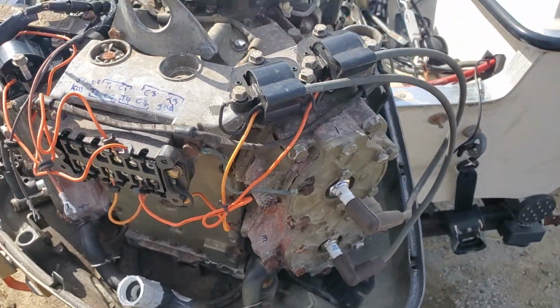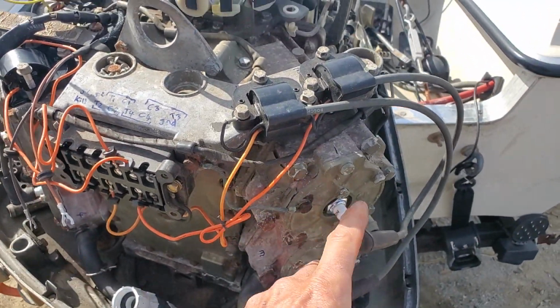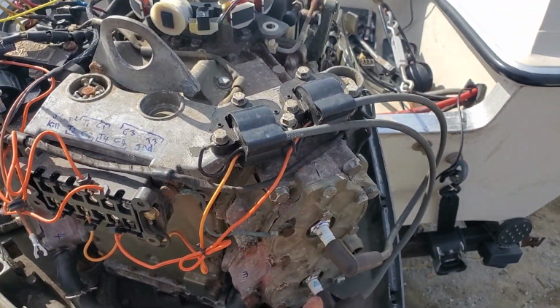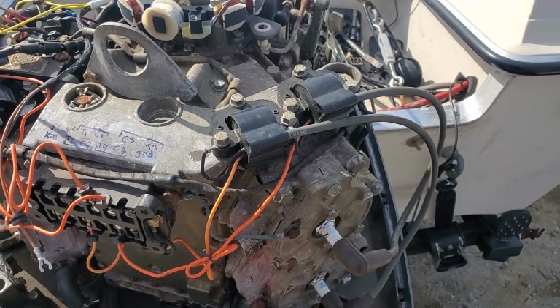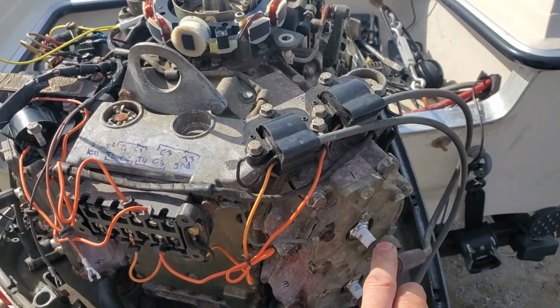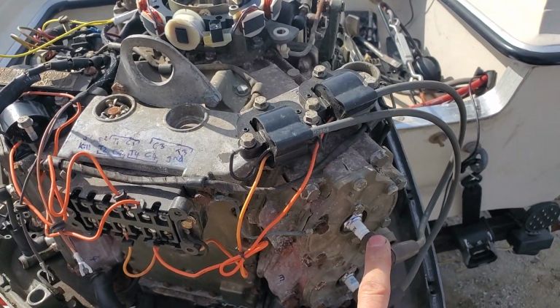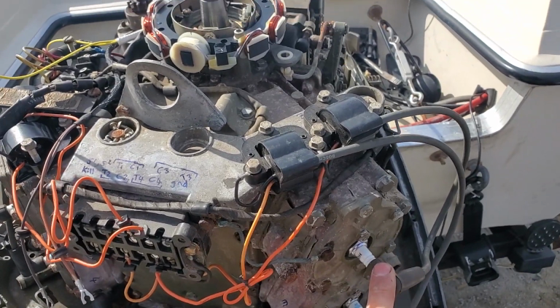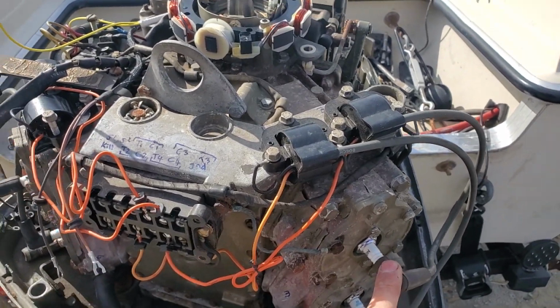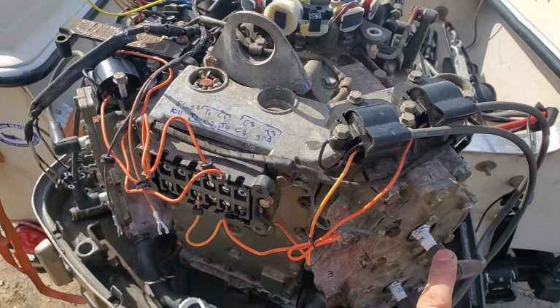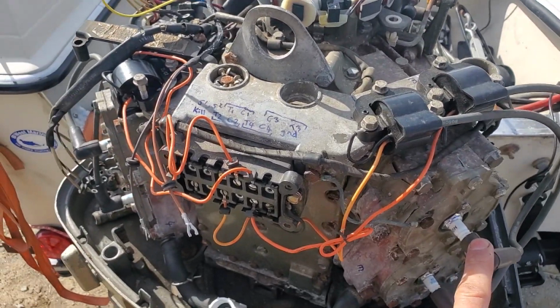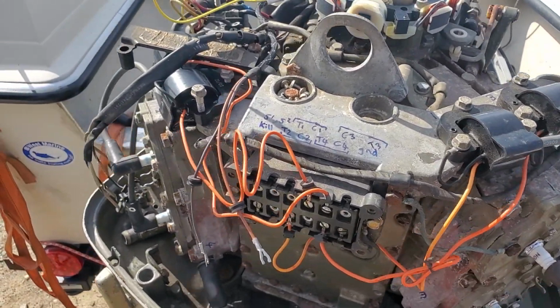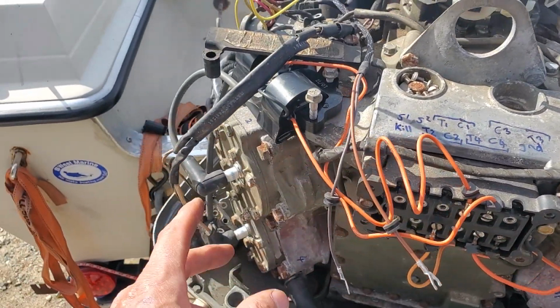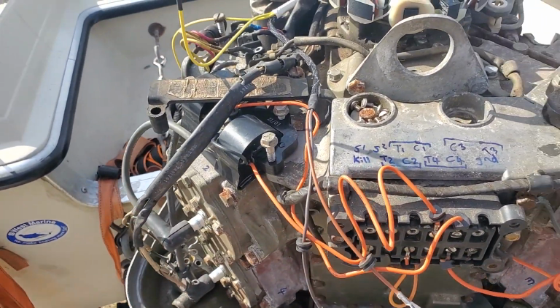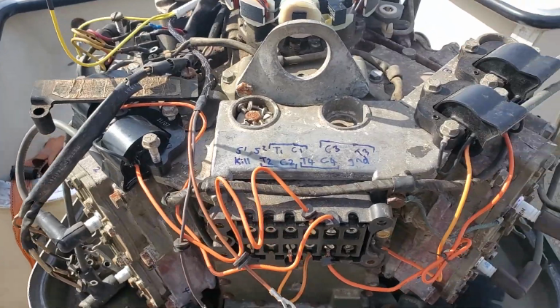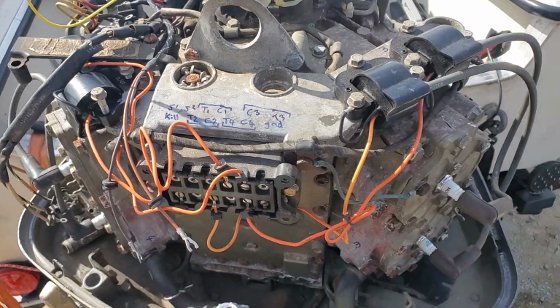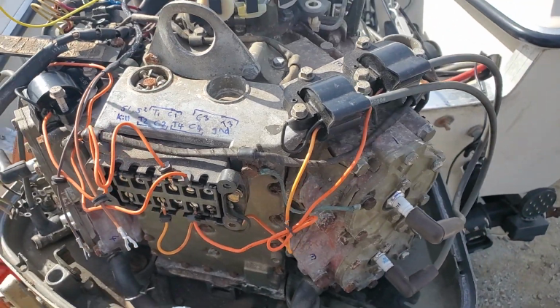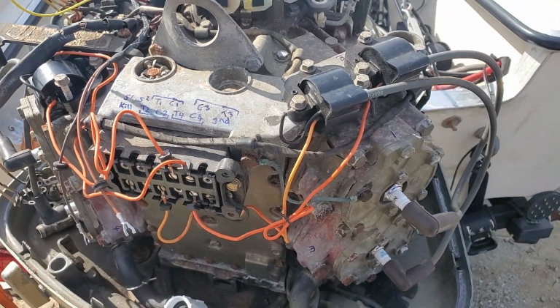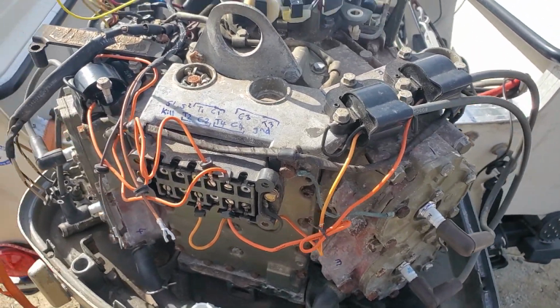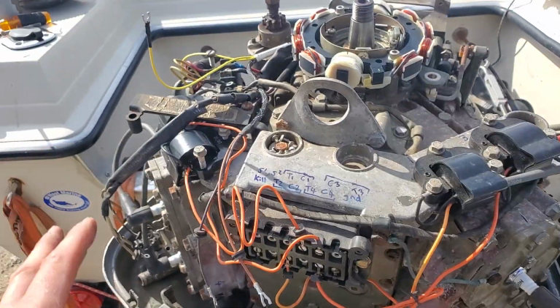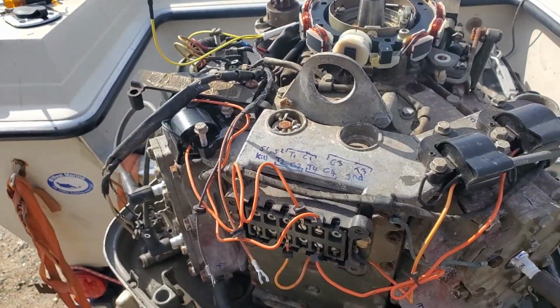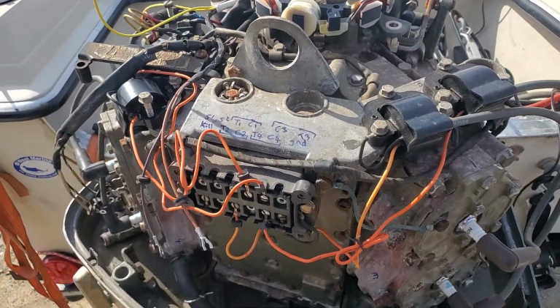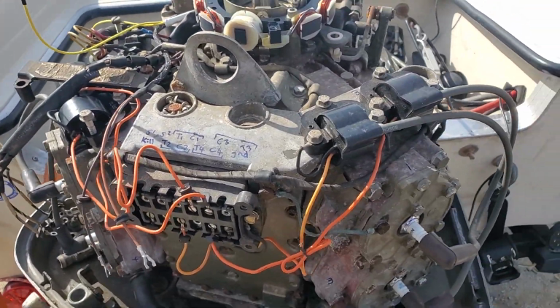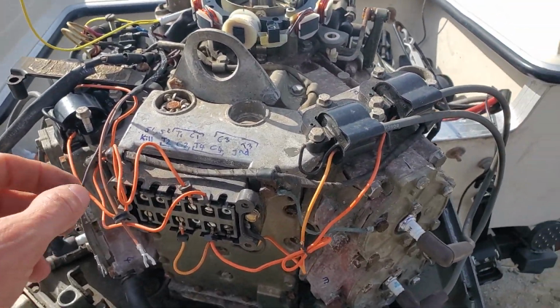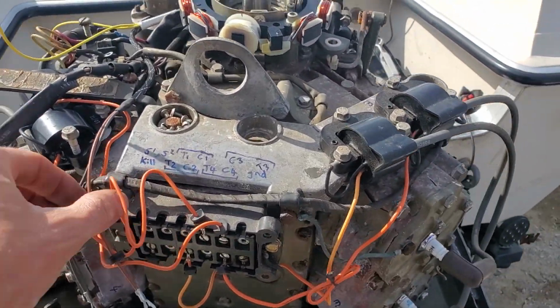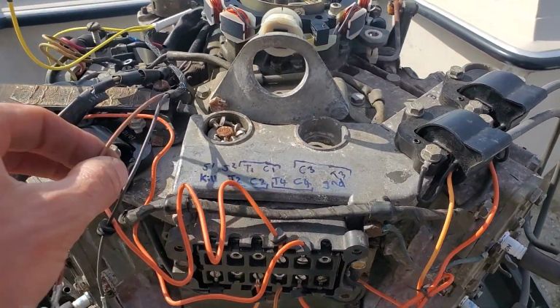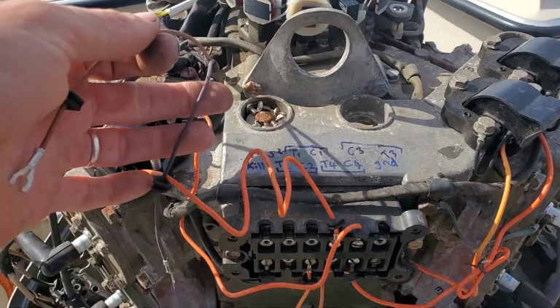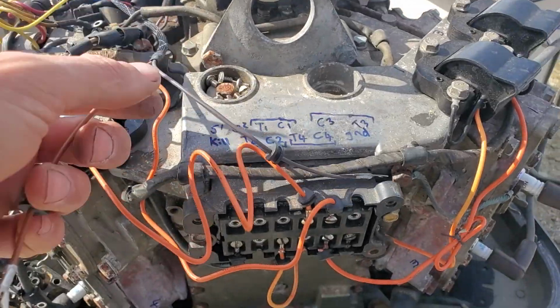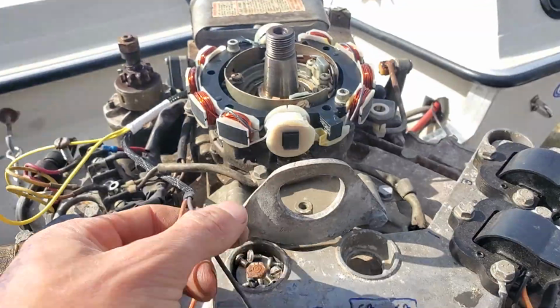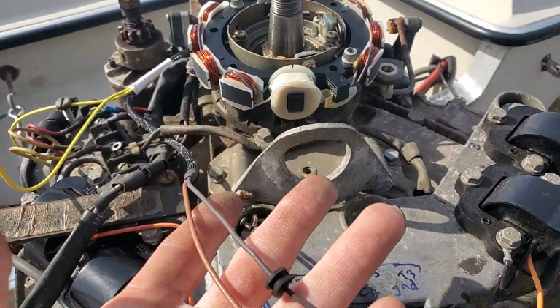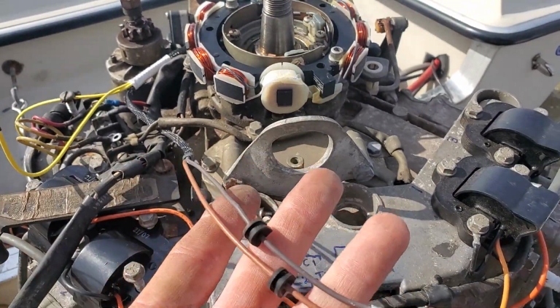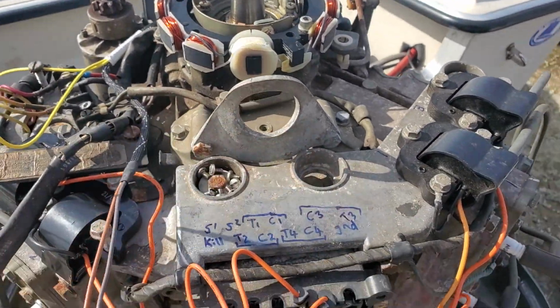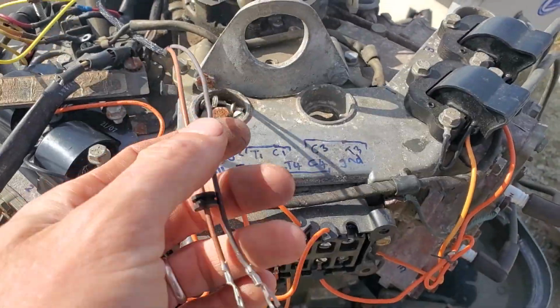You've done the tests over here. Let's say your intermittent spark is kind of random and all over the place, or it's like on a whole bank of cylinders — it's very possible that the stator could be the issue.